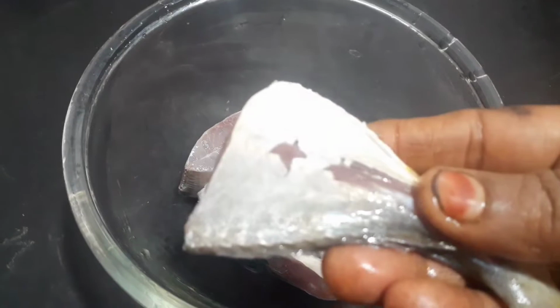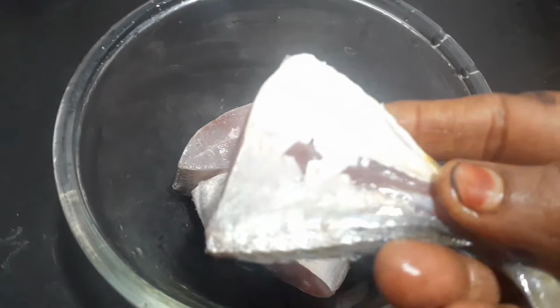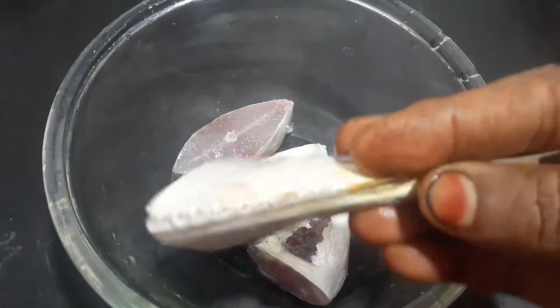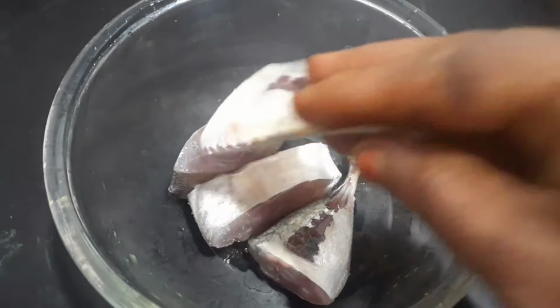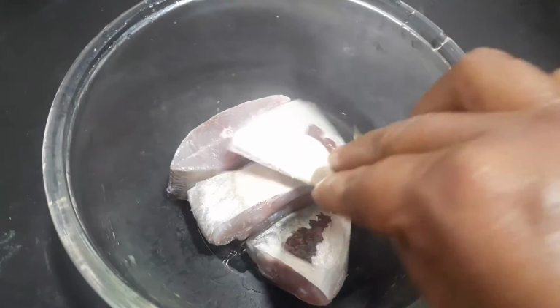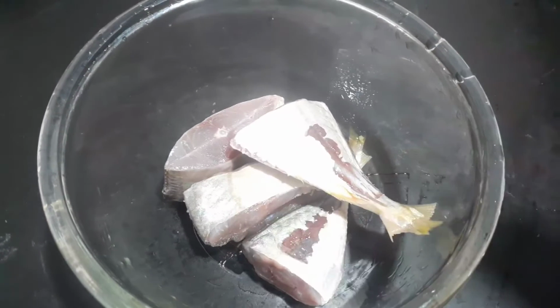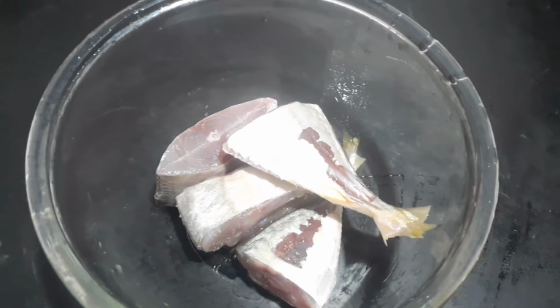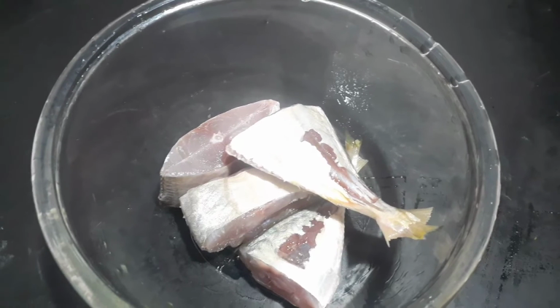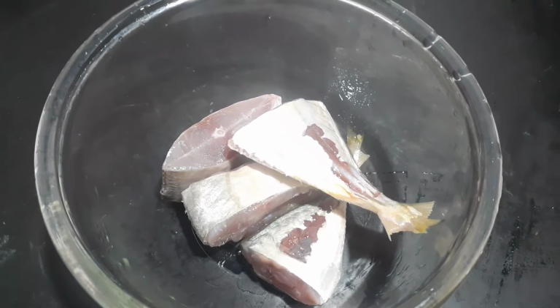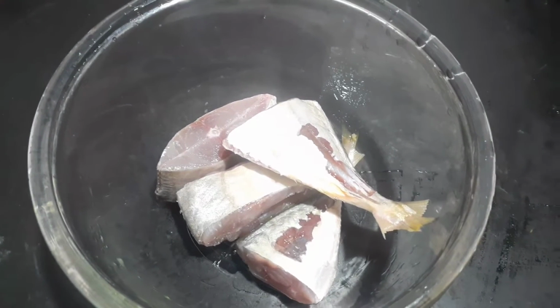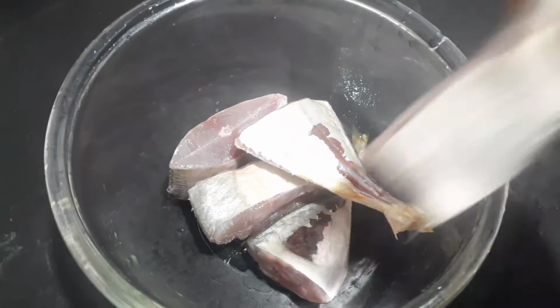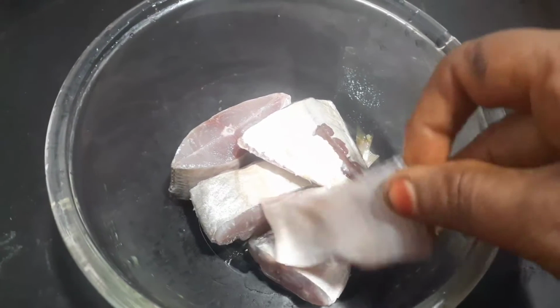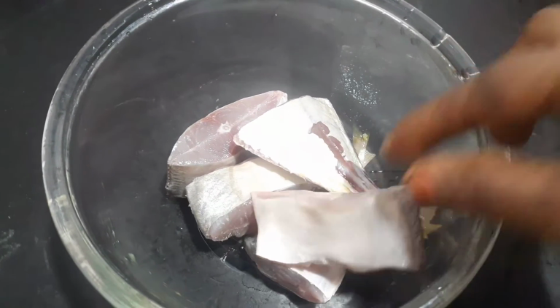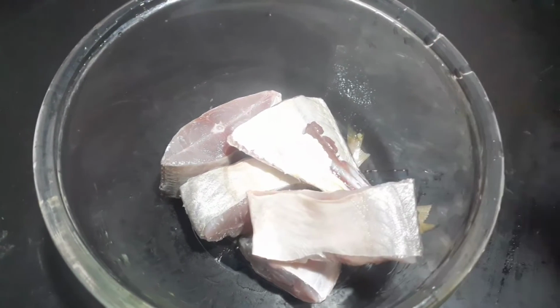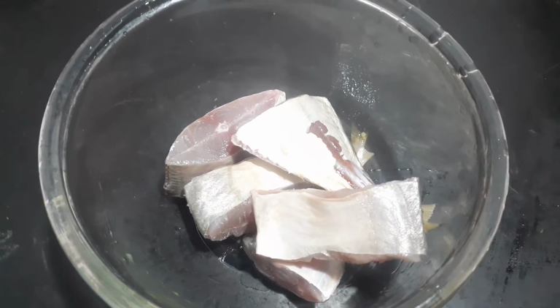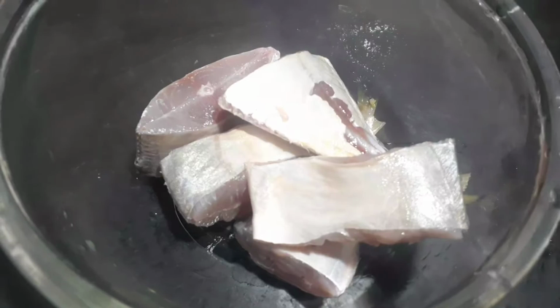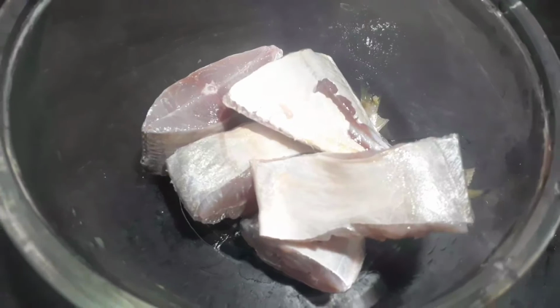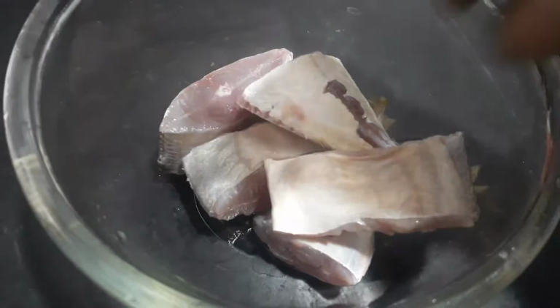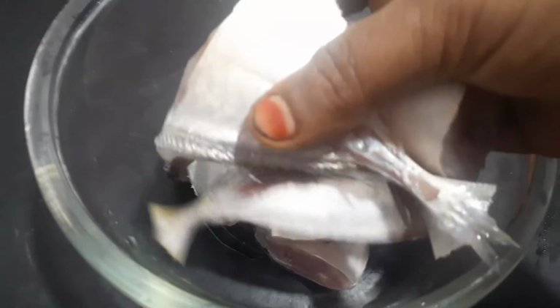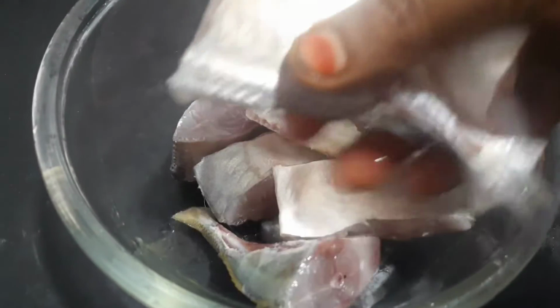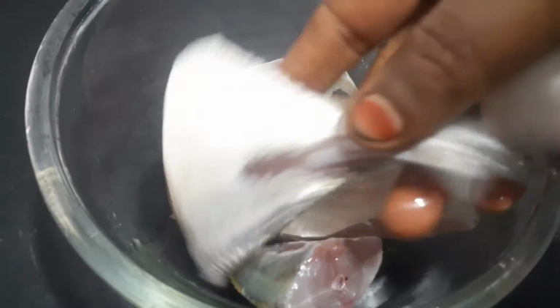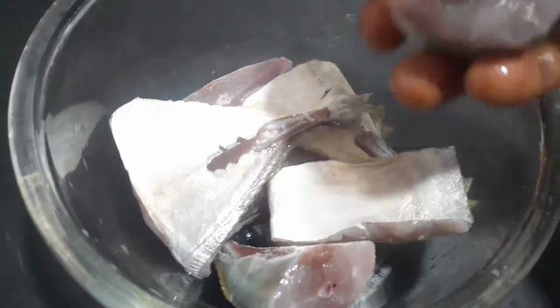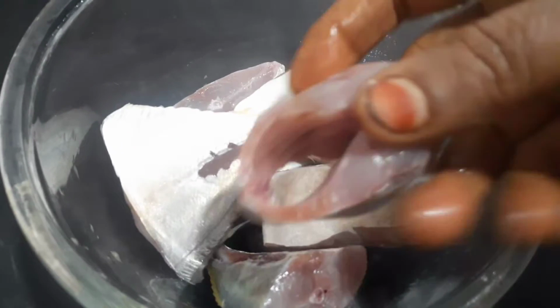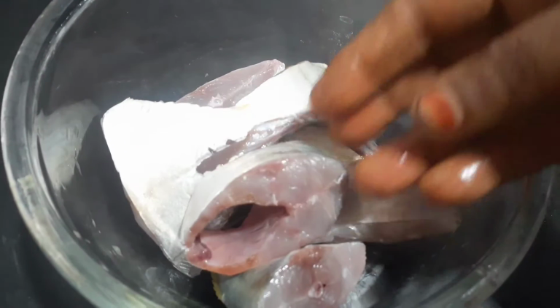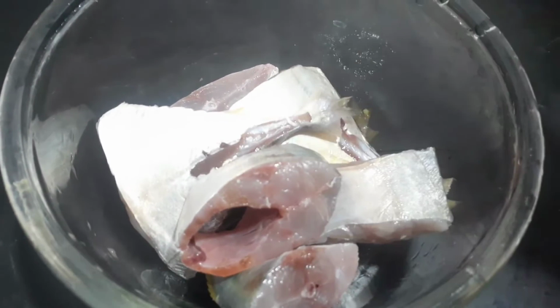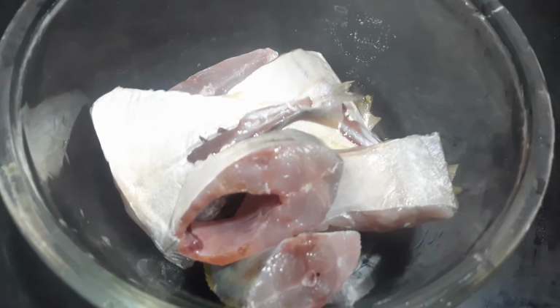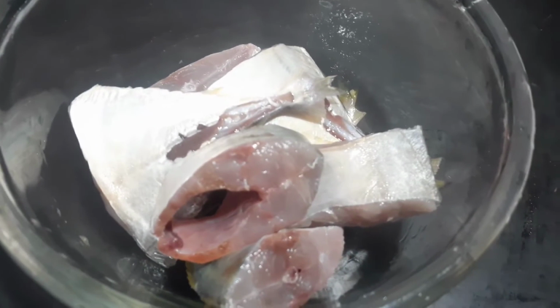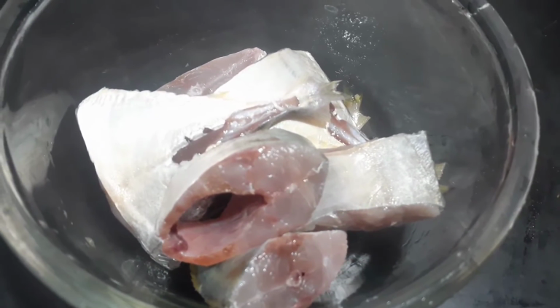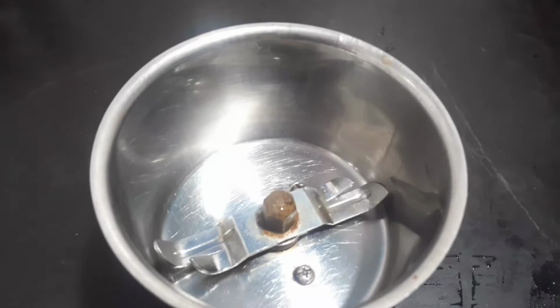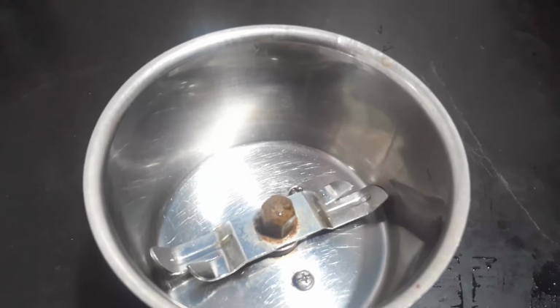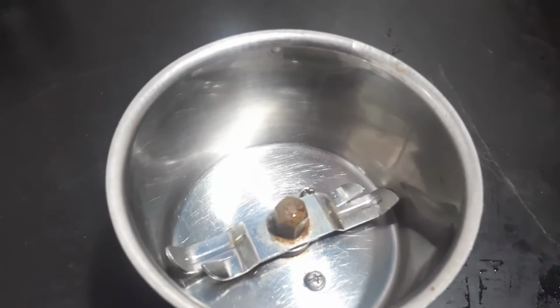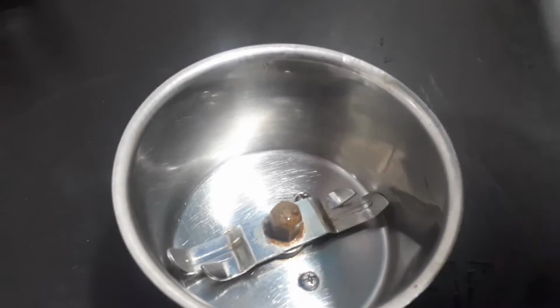How can we make a masala? I want to make a nice good thing. We will clean it. How can we make a masala?